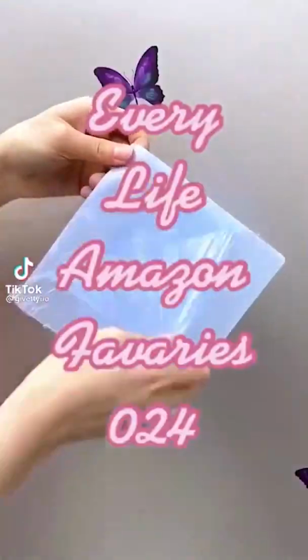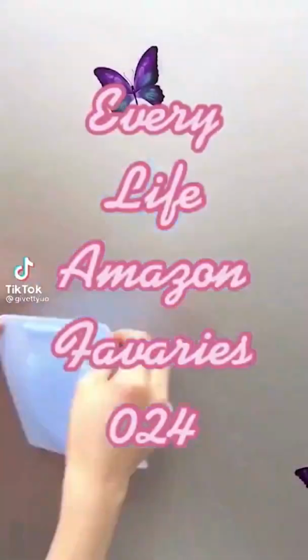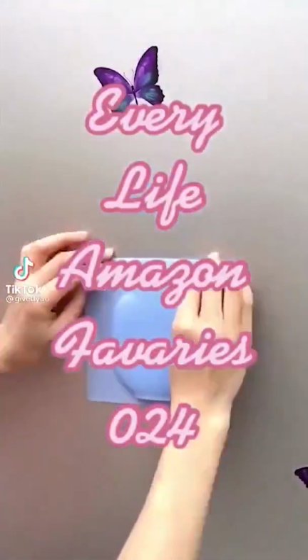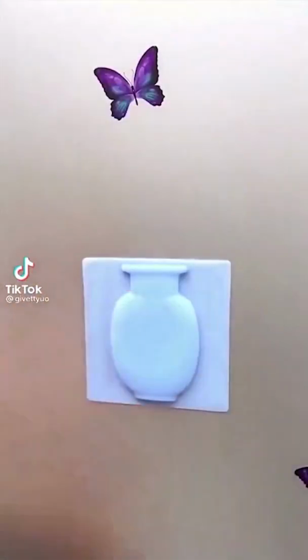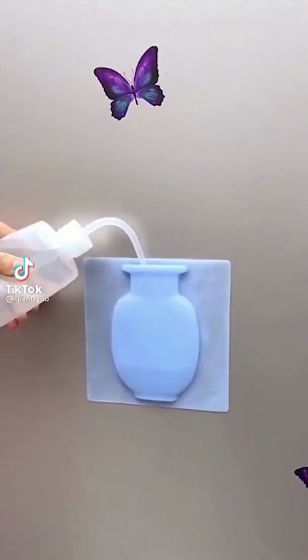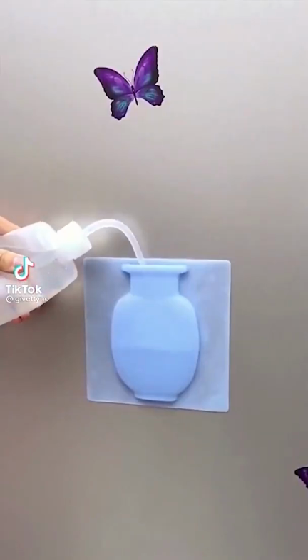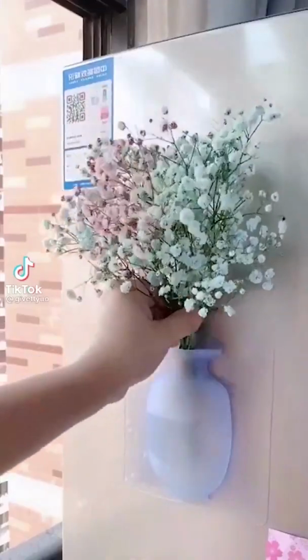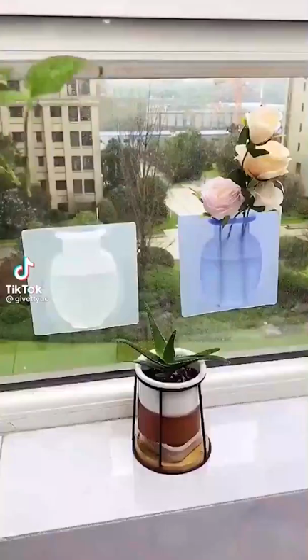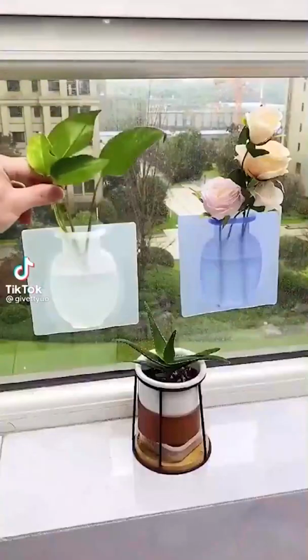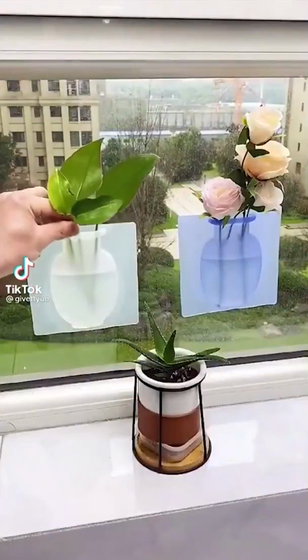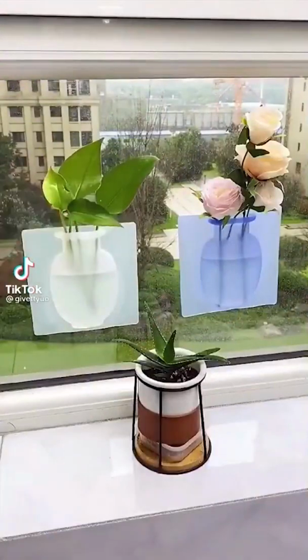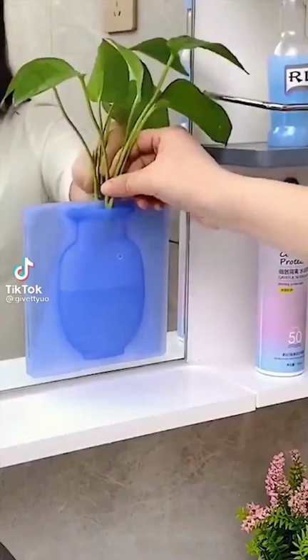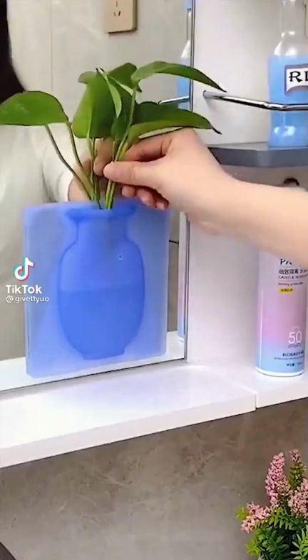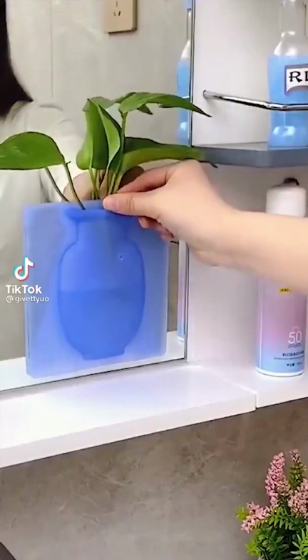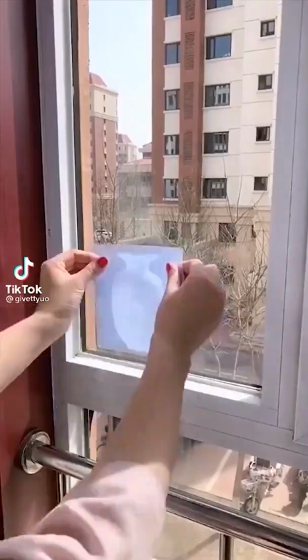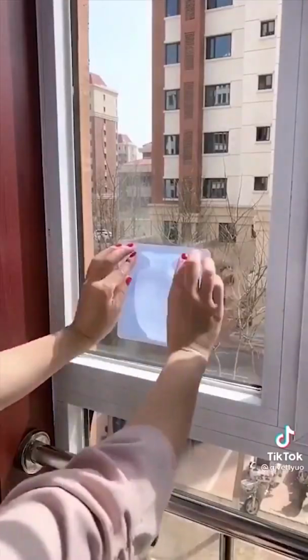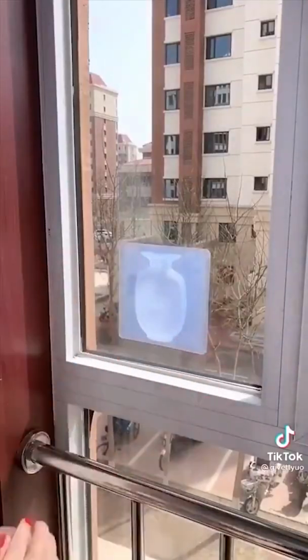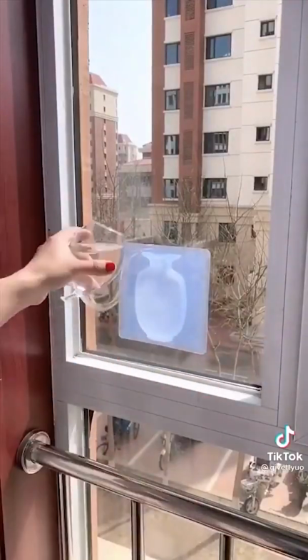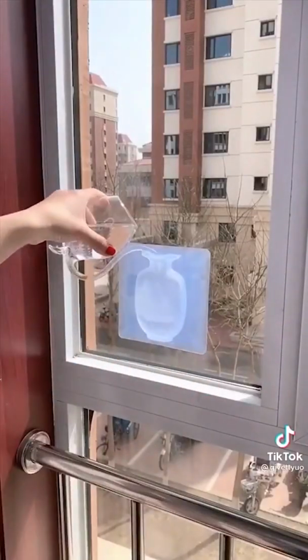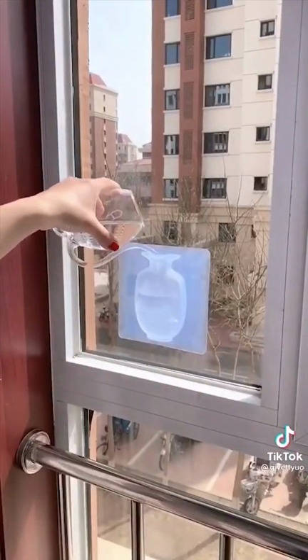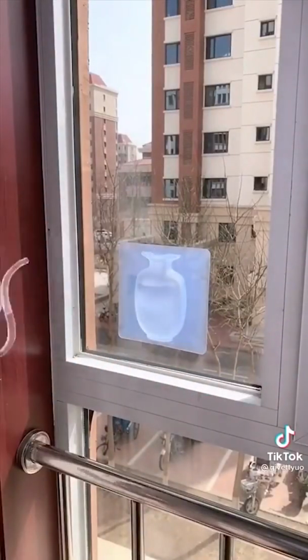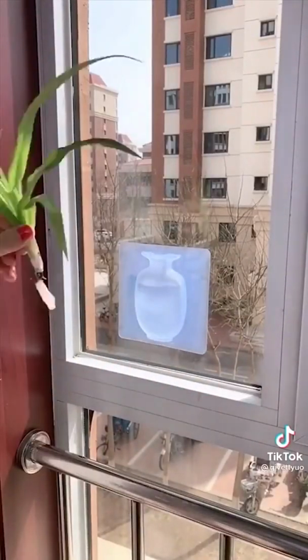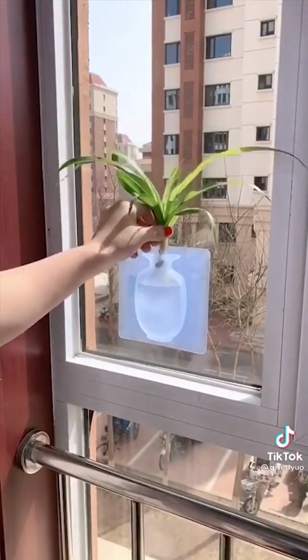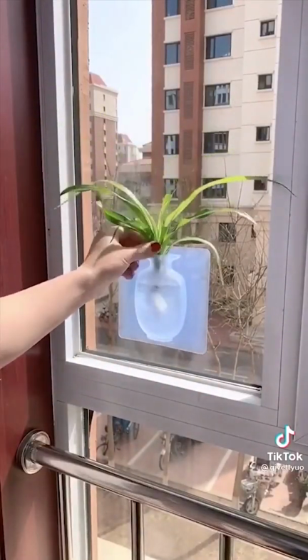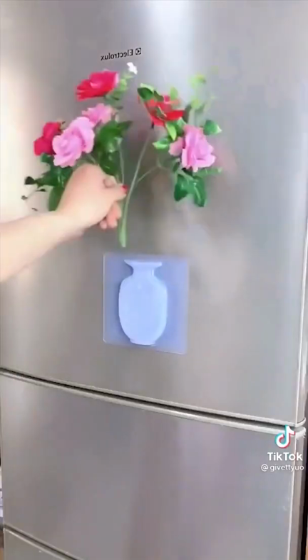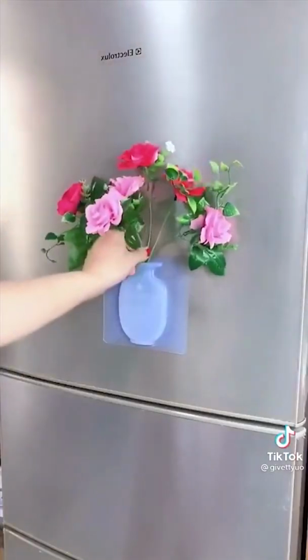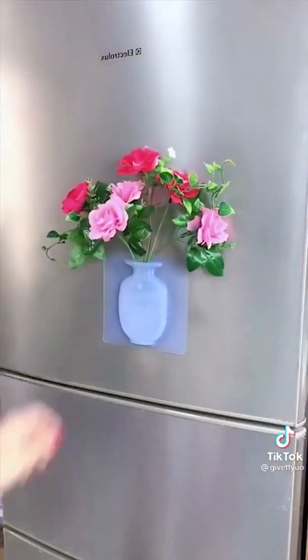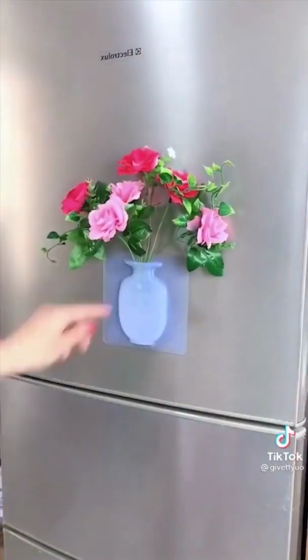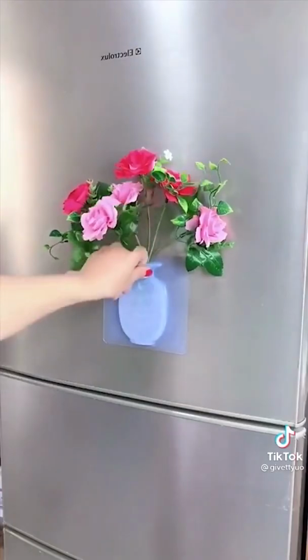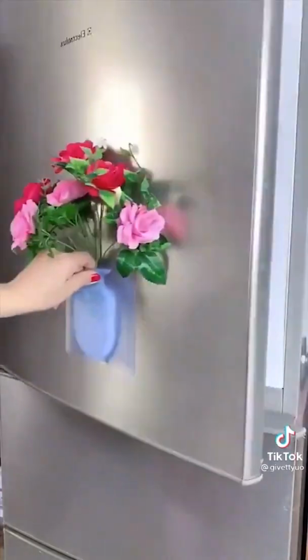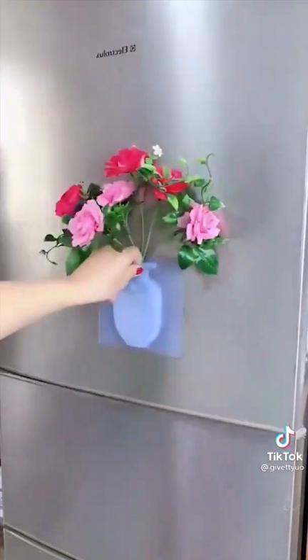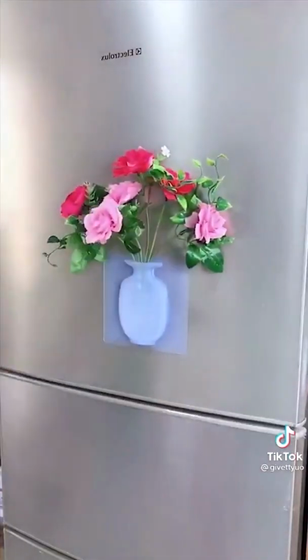This is a collapsible and expandable flower vase that folds flat and won't collect dust or chip like a normal glass vase would. They're extremely durable and can be stored away easily without taking up any room in your cabinet.